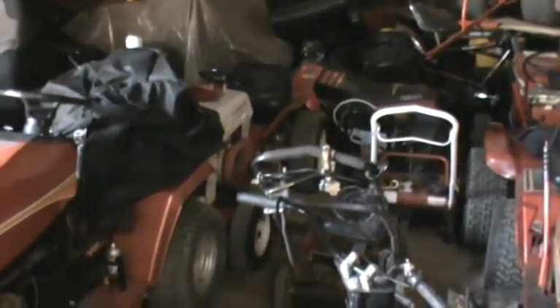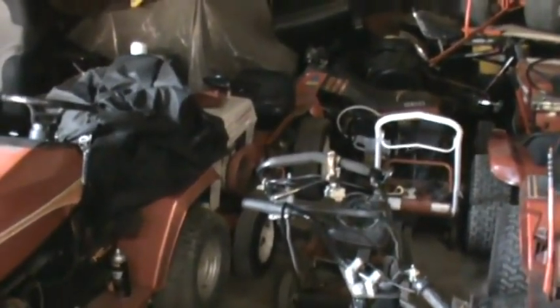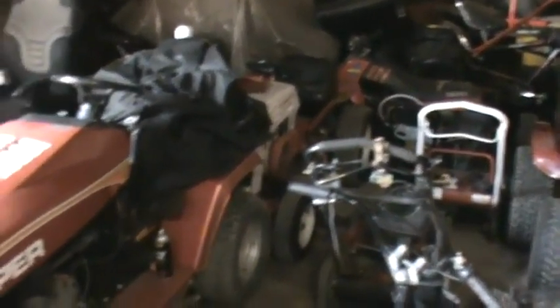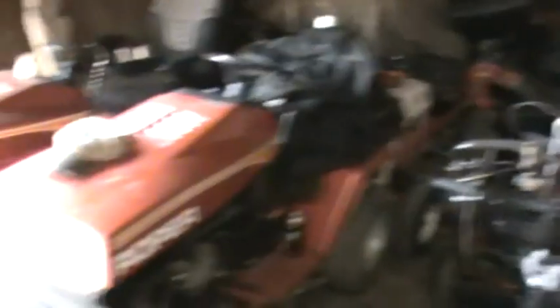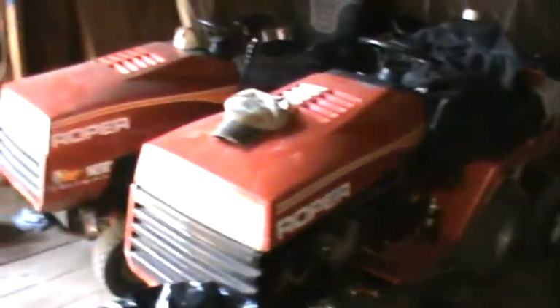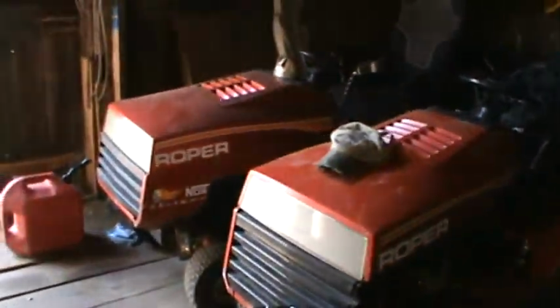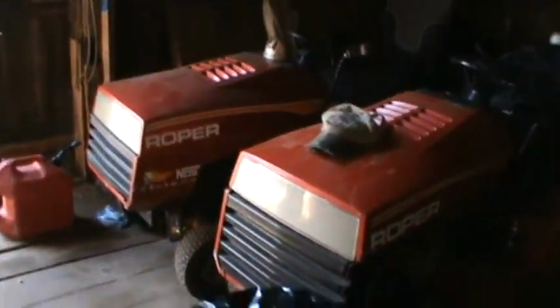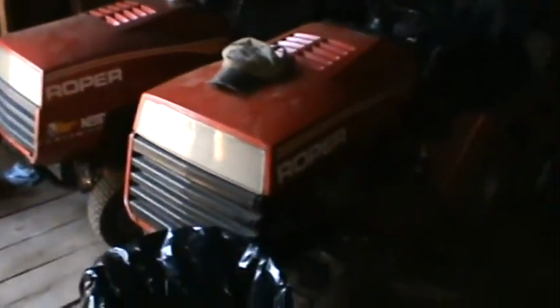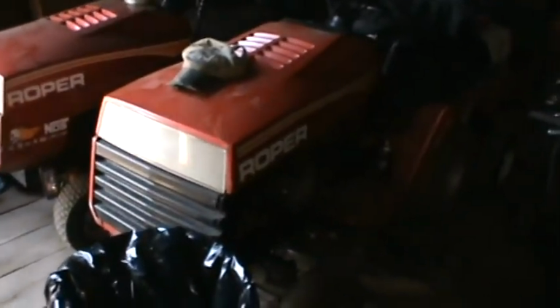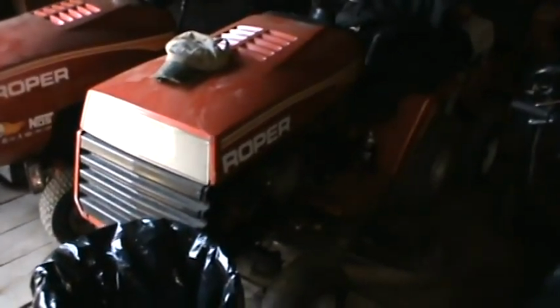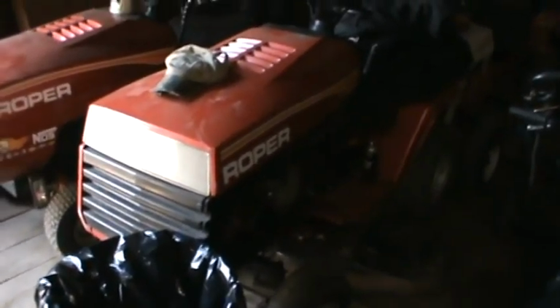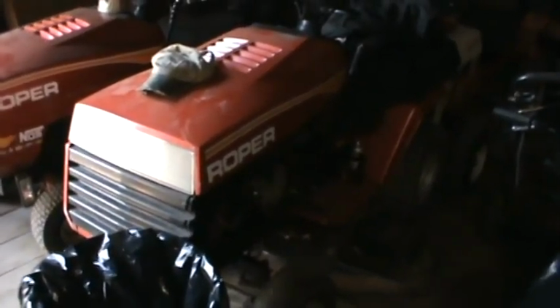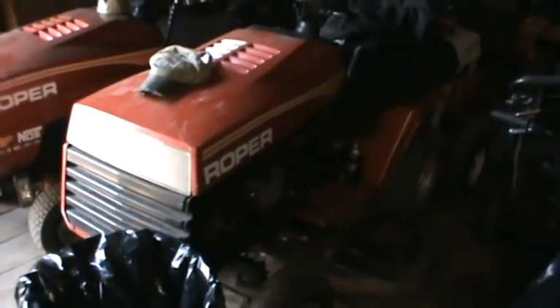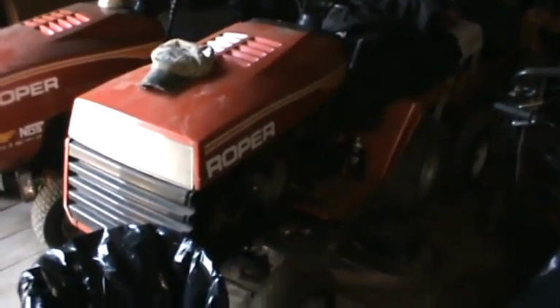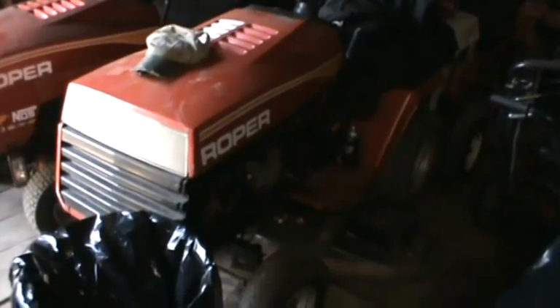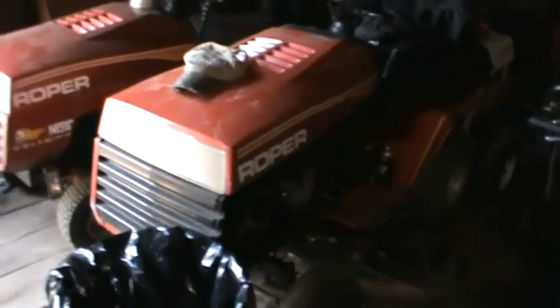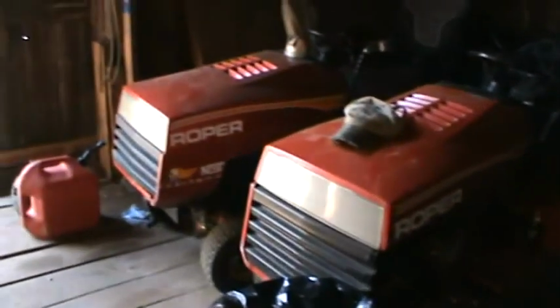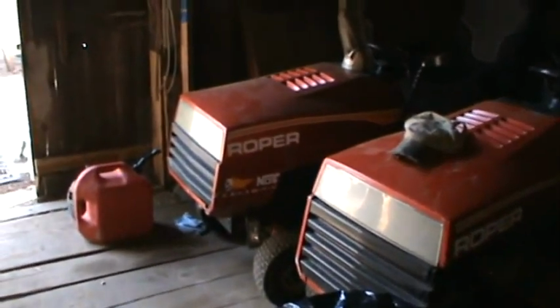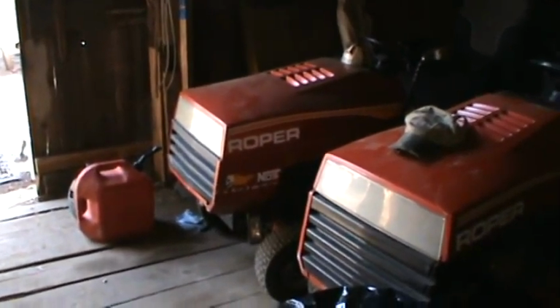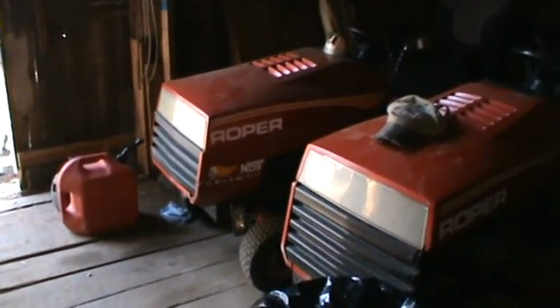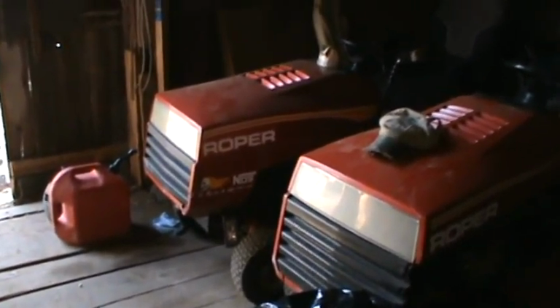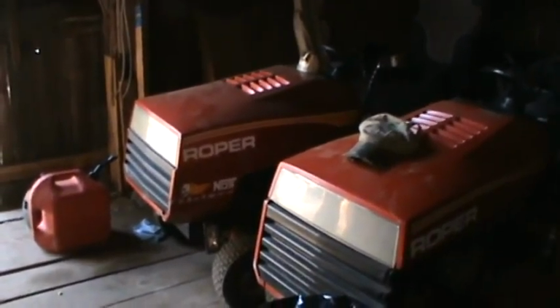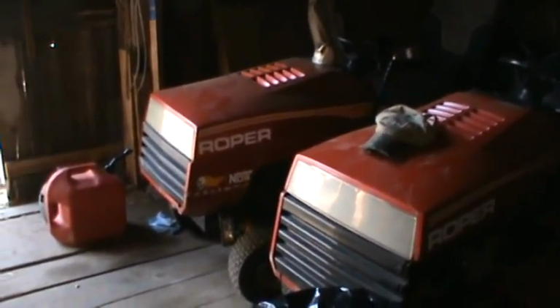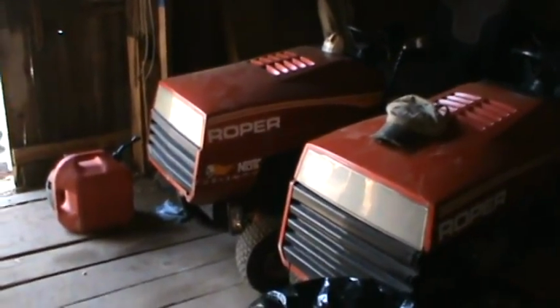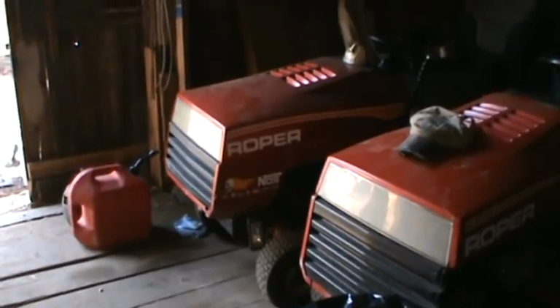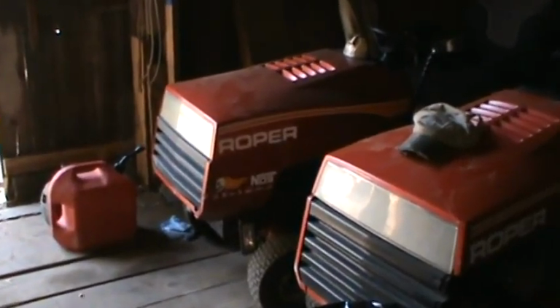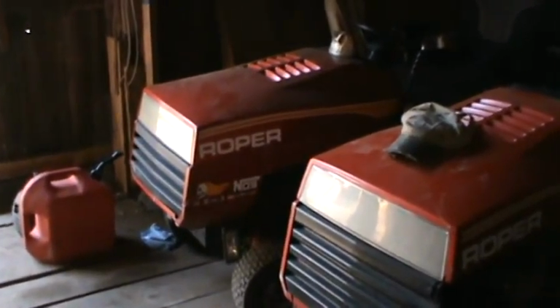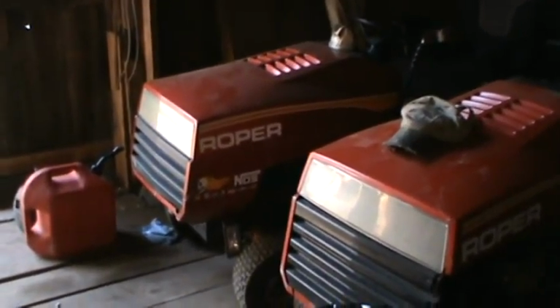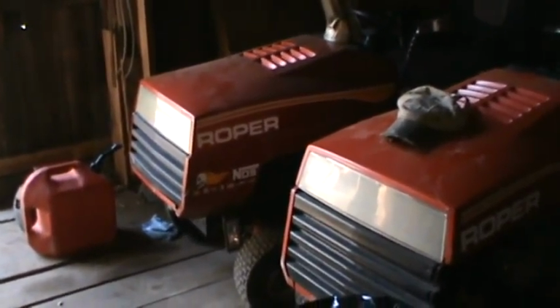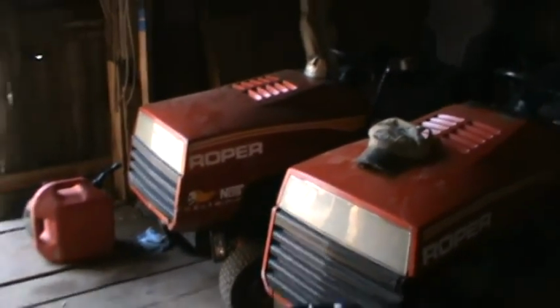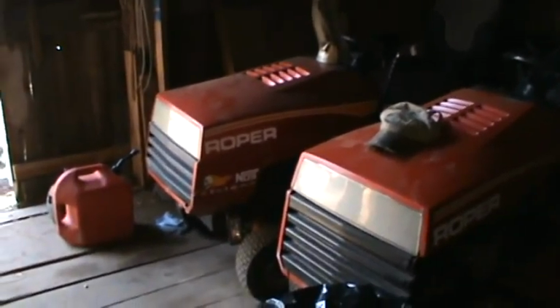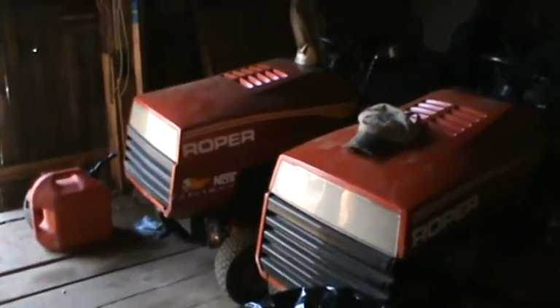My 1964 Sears Custom 6 — pretty cool. My two Ropers: I got a 16-horse V-twin Roper here, and then I got a 12-horse single cylinder Roper over there. That one being the first machine that I ever got — also got it for free.